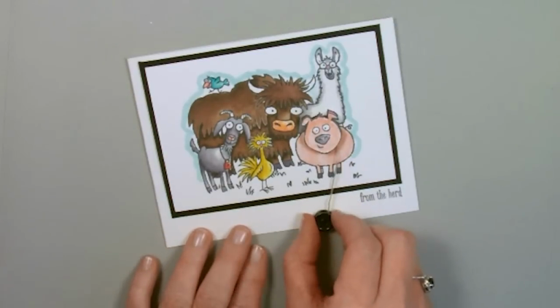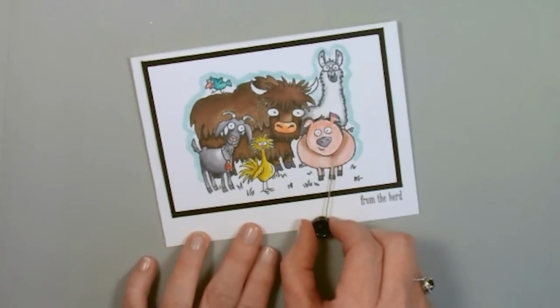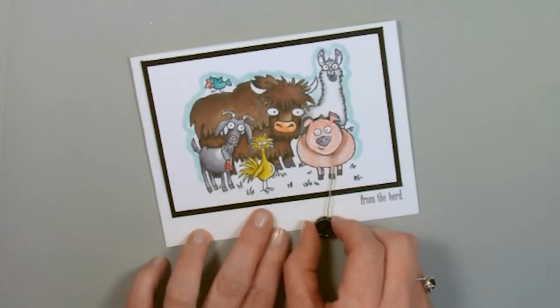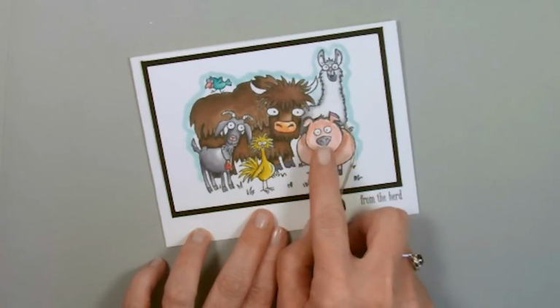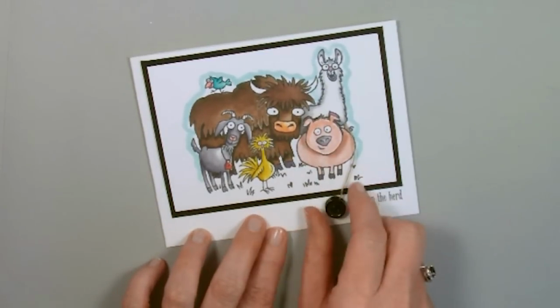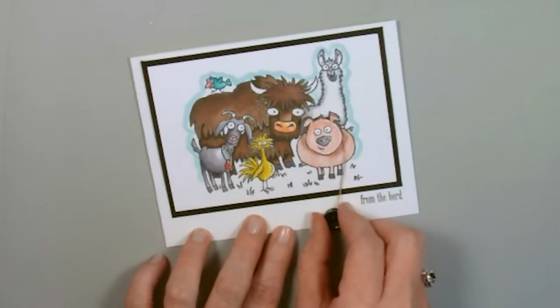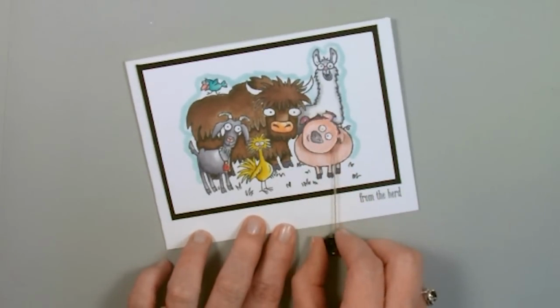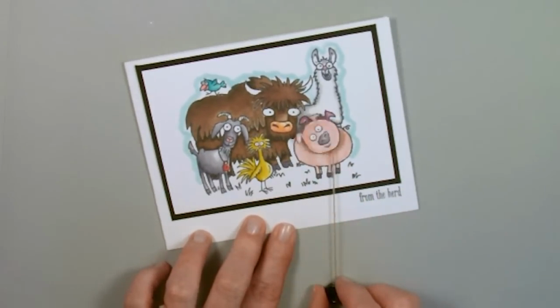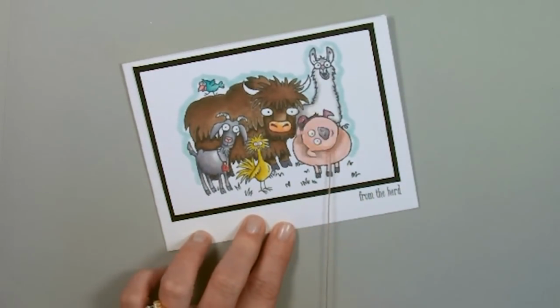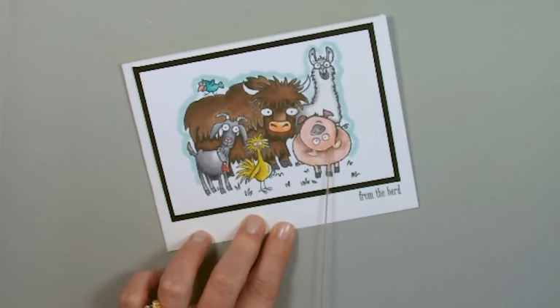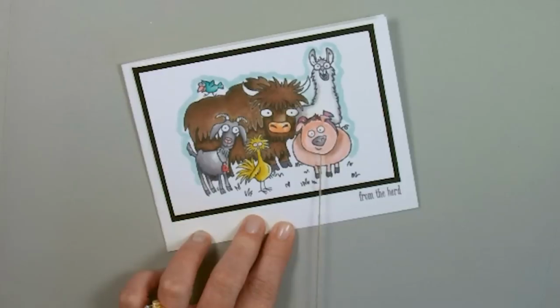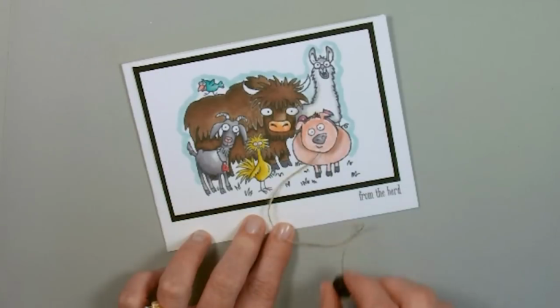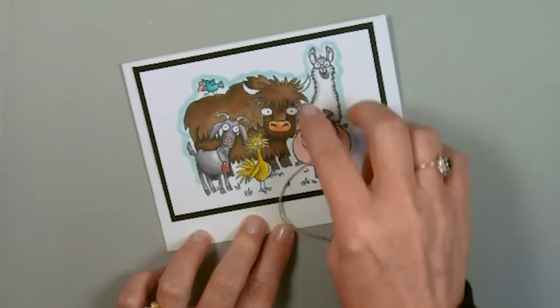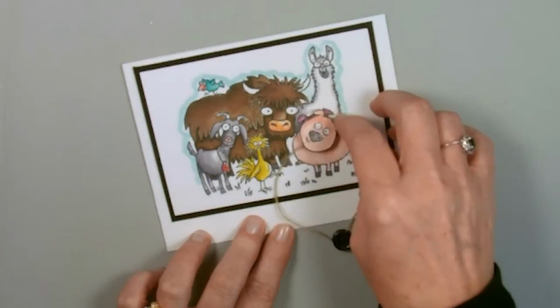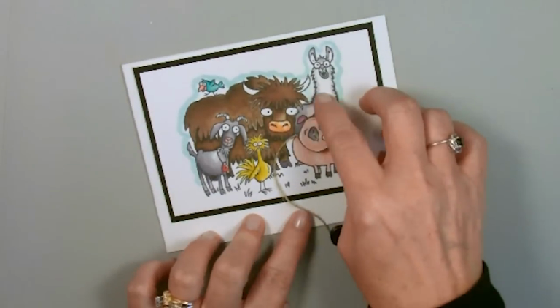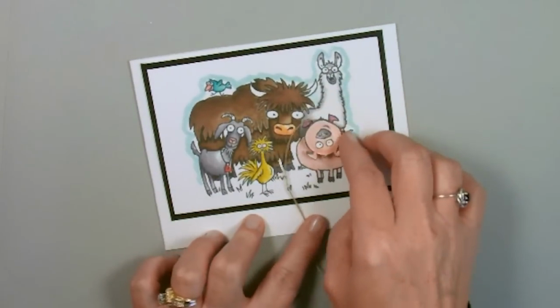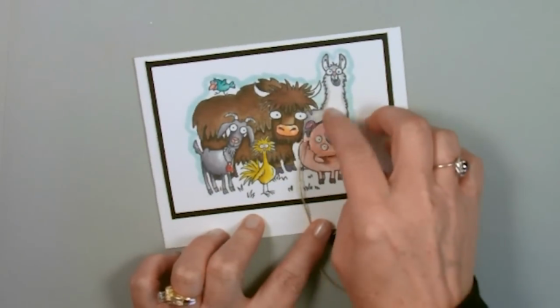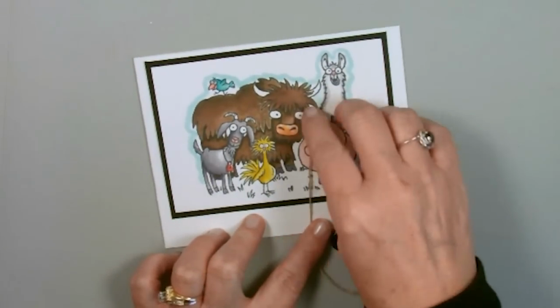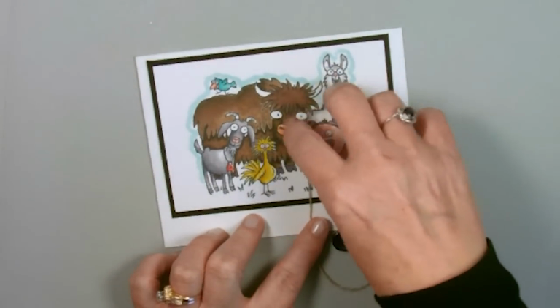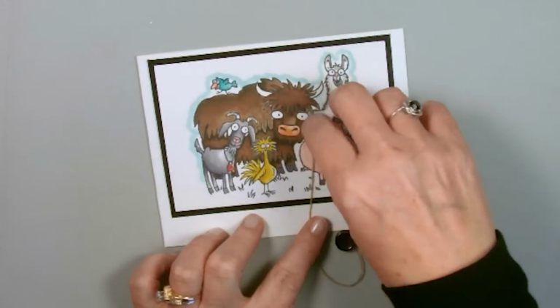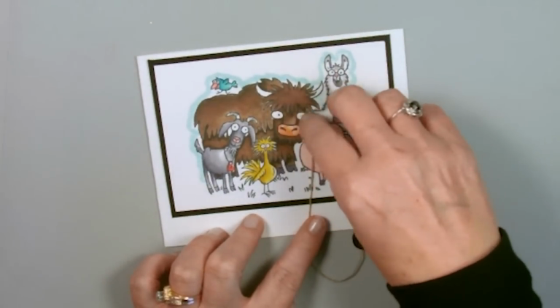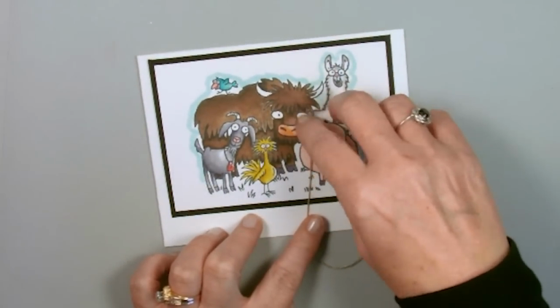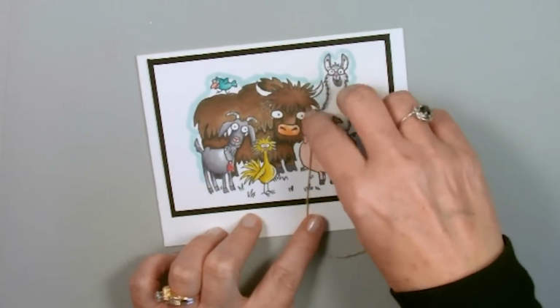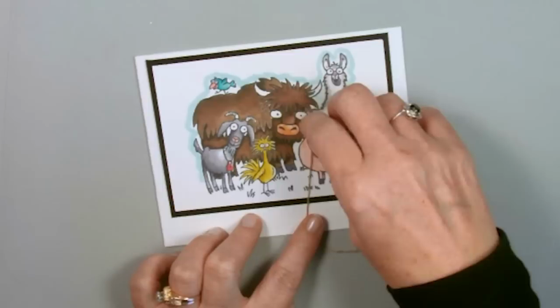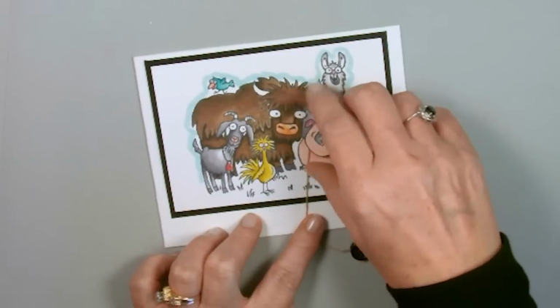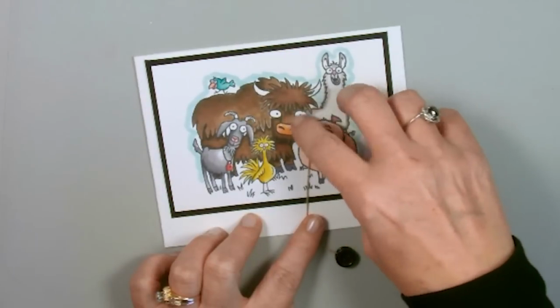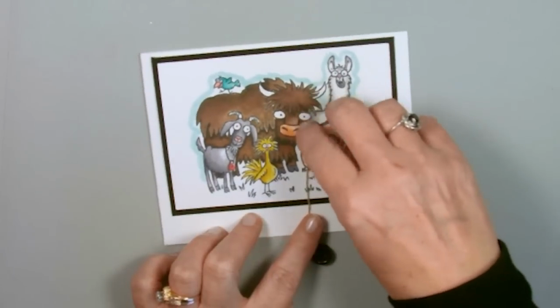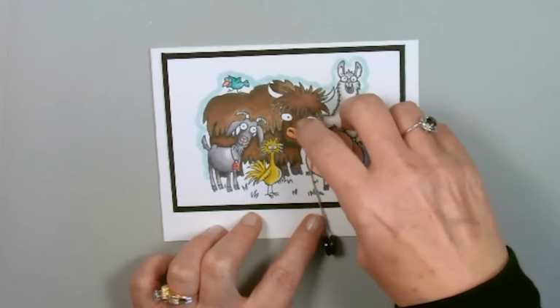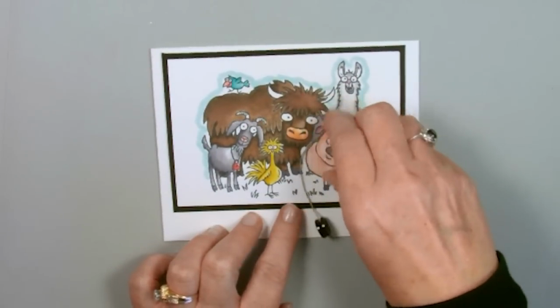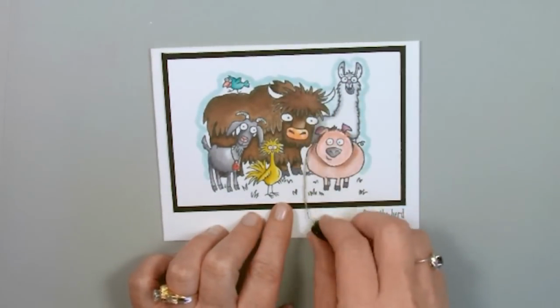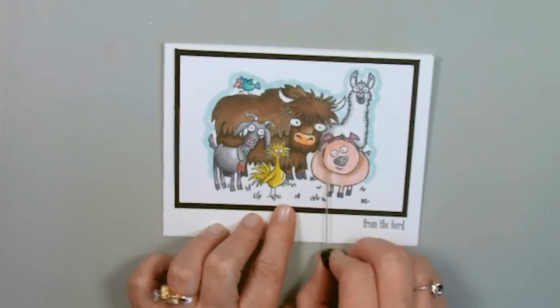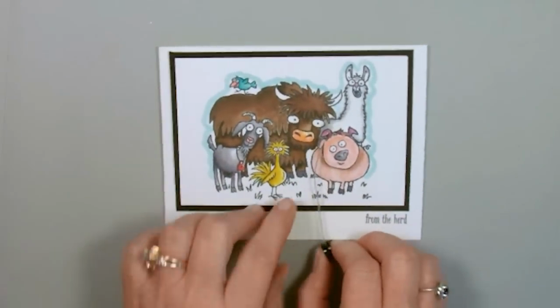Let me show you what I'm going to do. Watch his little head right here — it just spins right around. To wrap it back up, you're just going to take and flop his head around just like this. We're back ready to do it all over again.